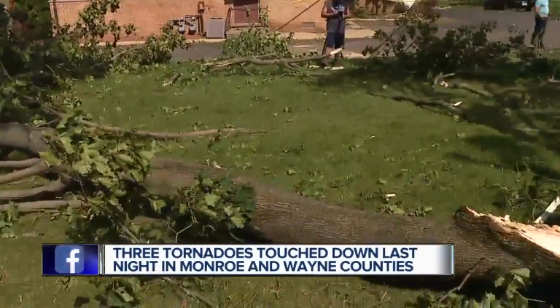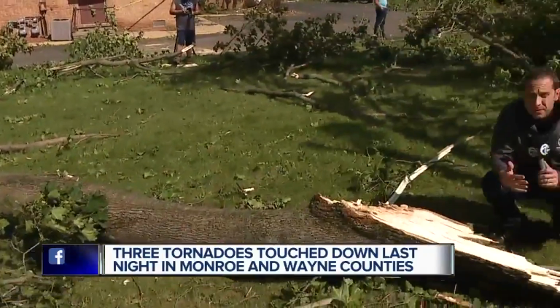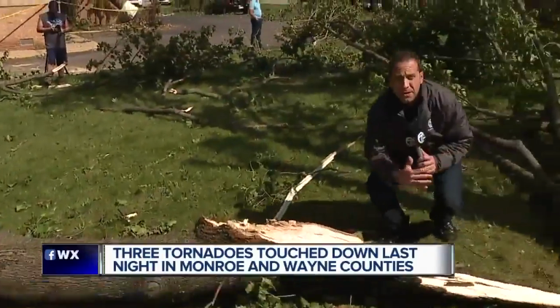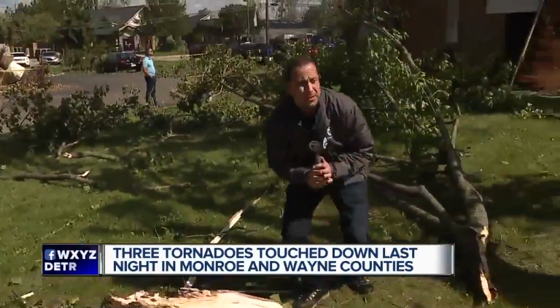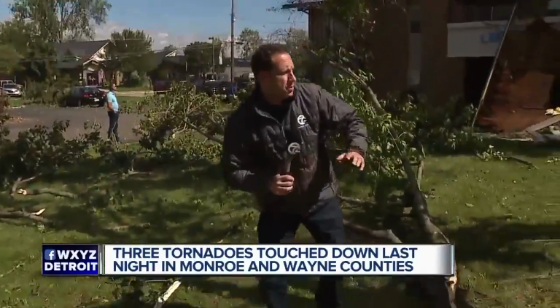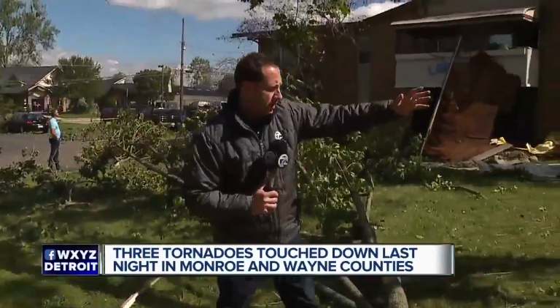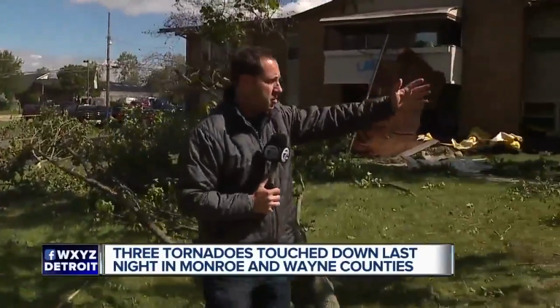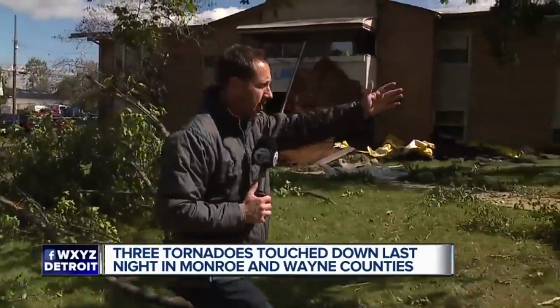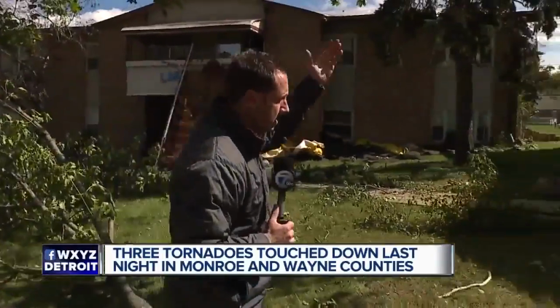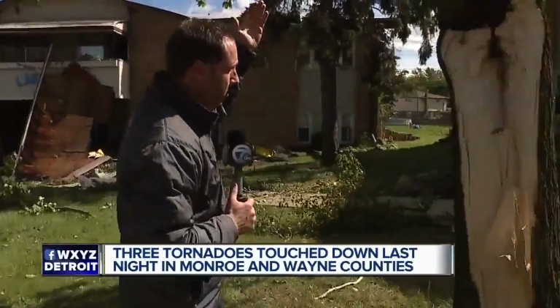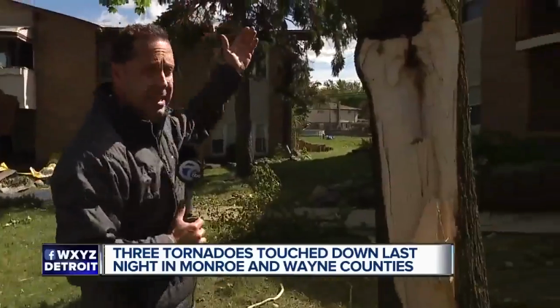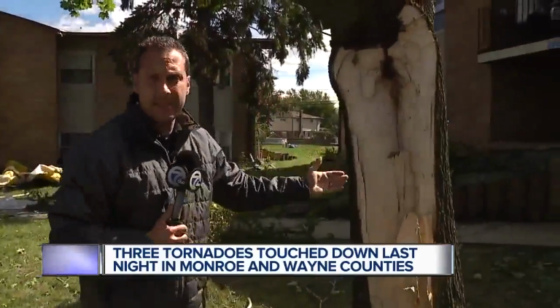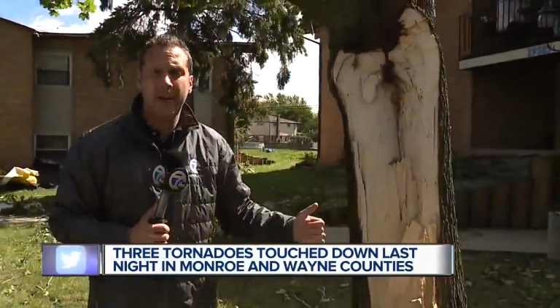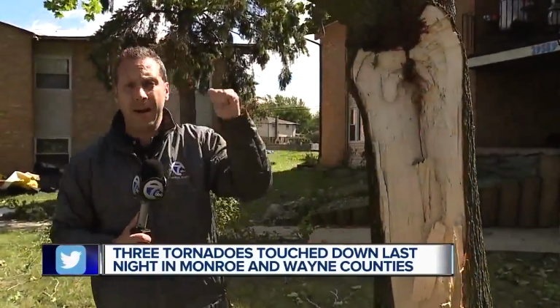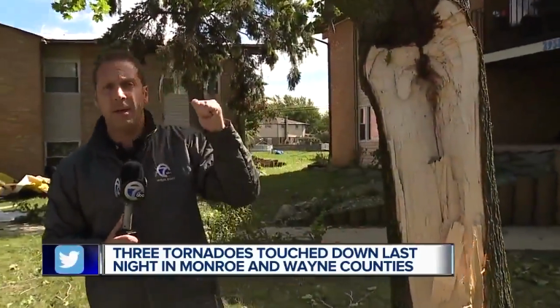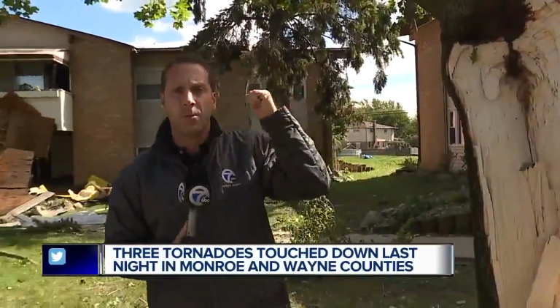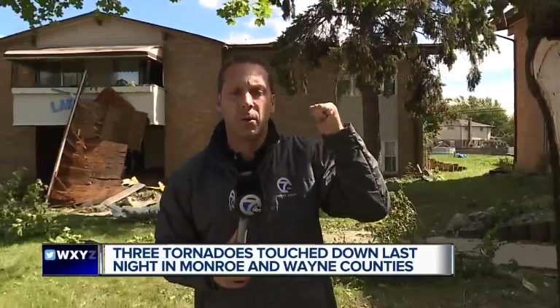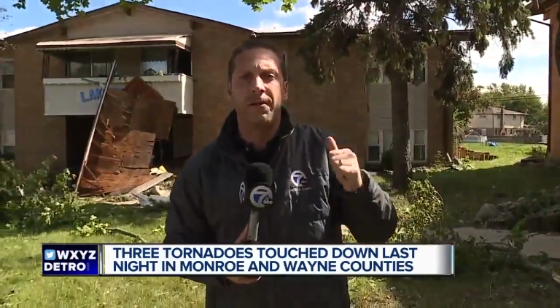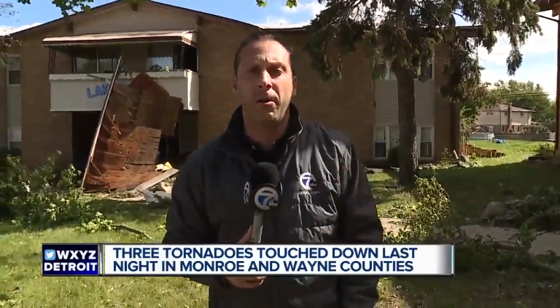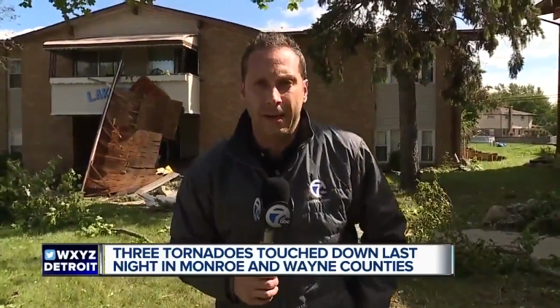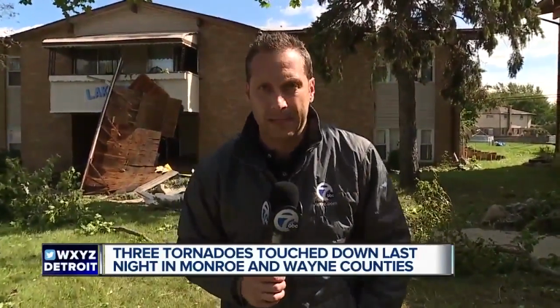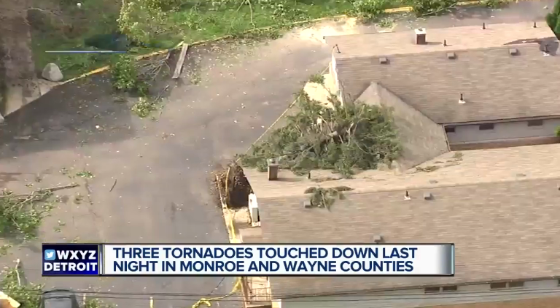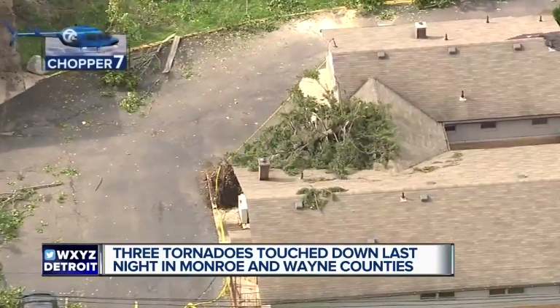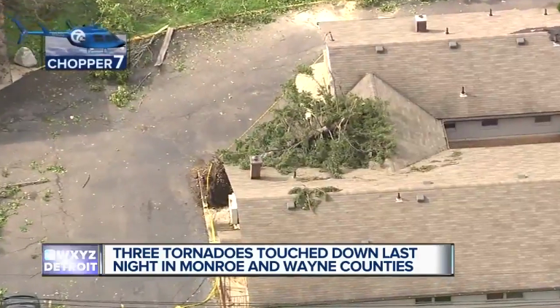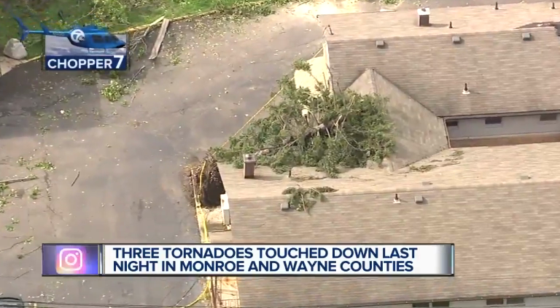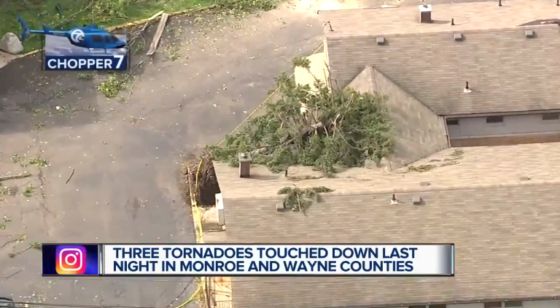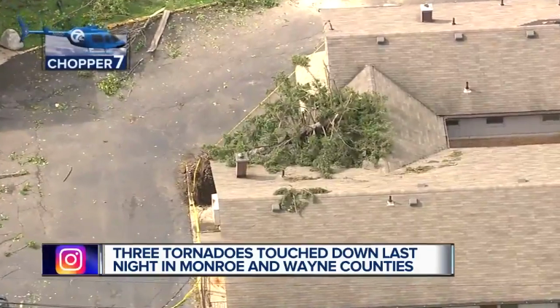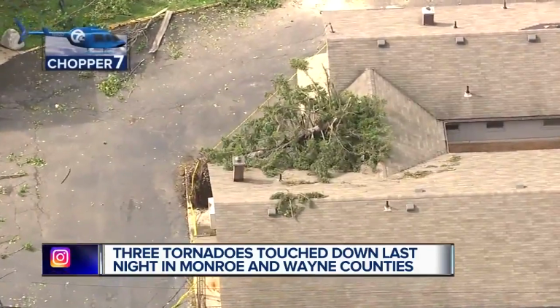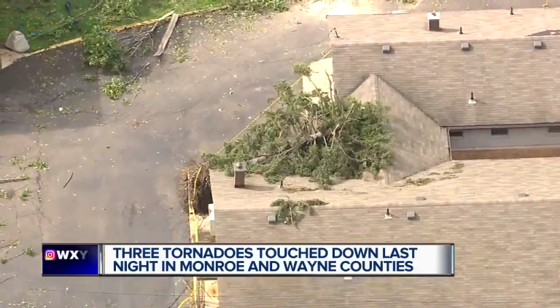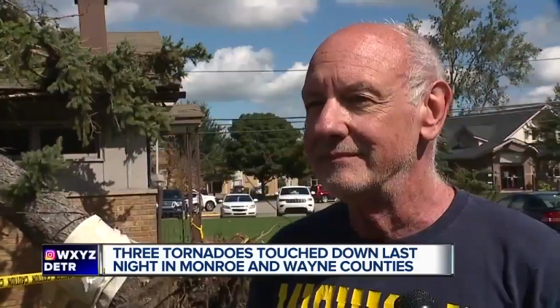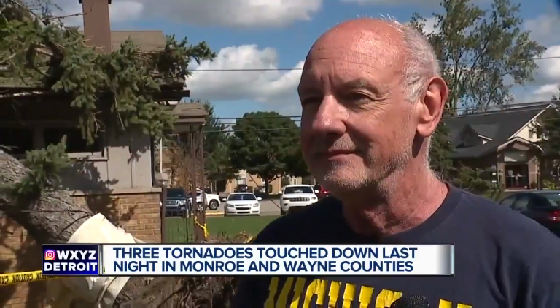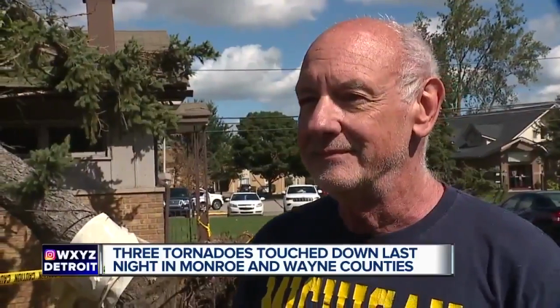Also in Frenchtown Township, this tree split right down the center, and behind me a roof was torn off an apartment complex. It's kind of shocking — what are you going to do?